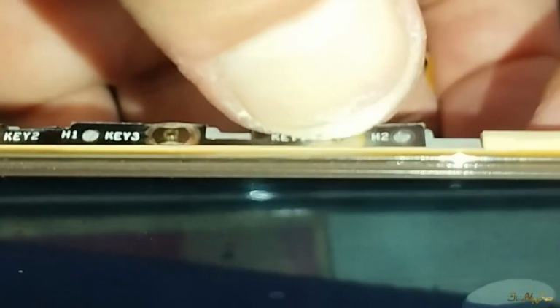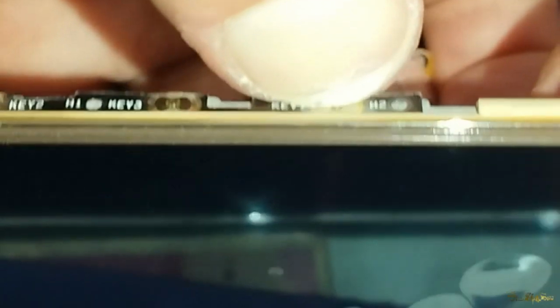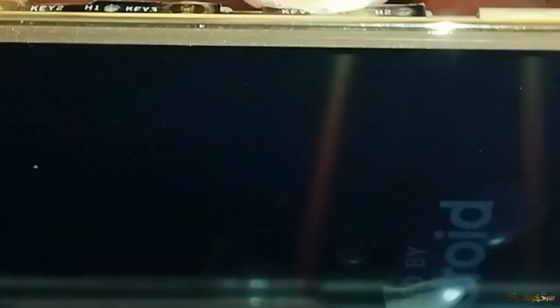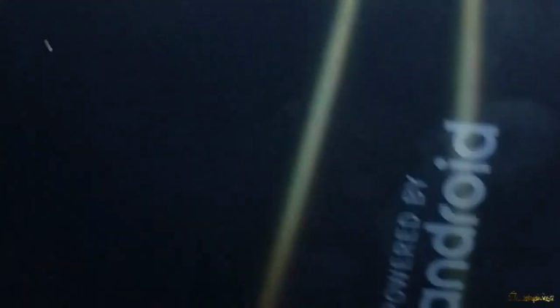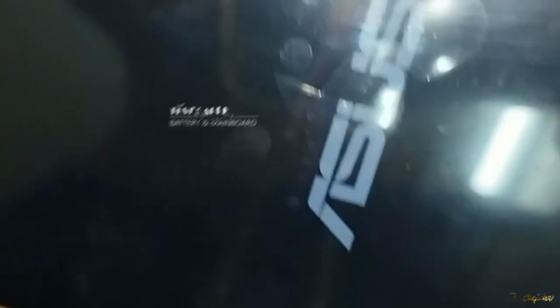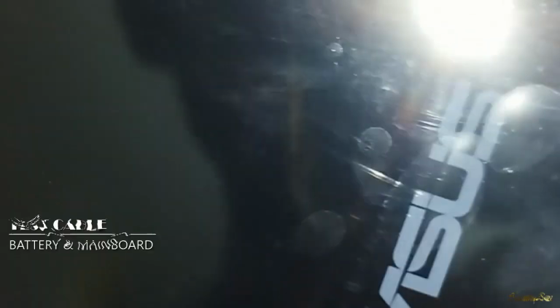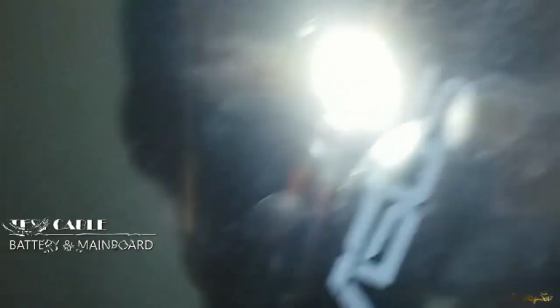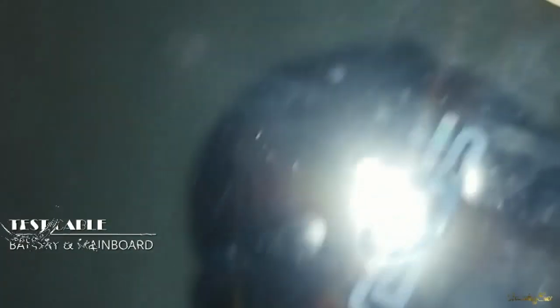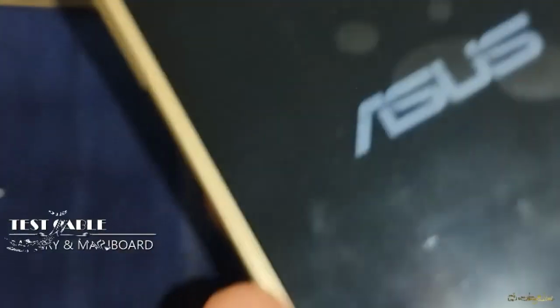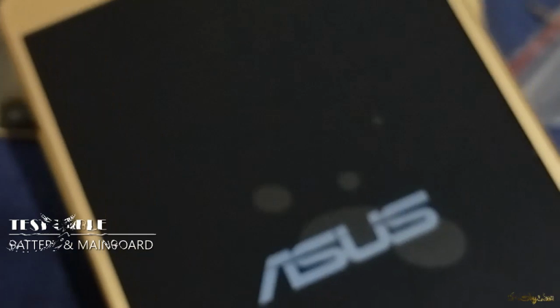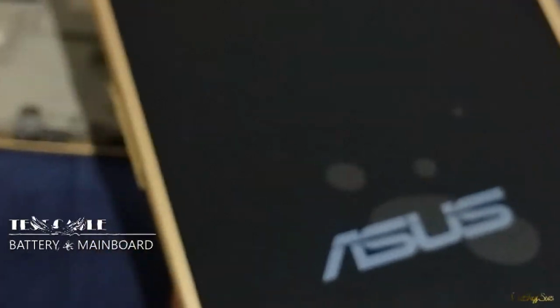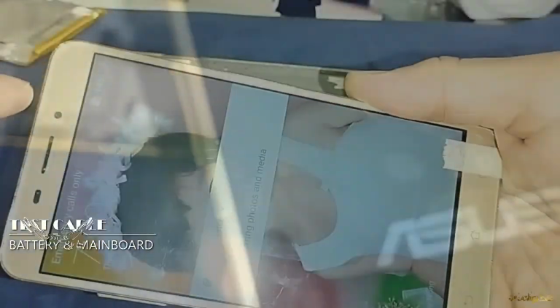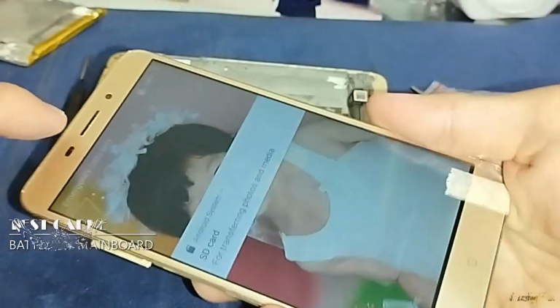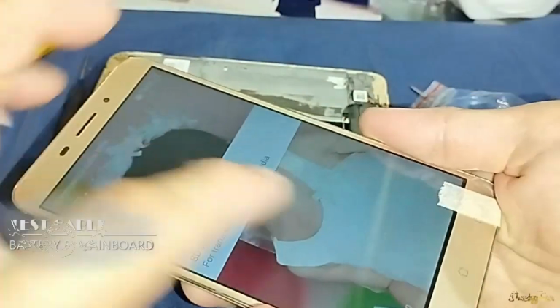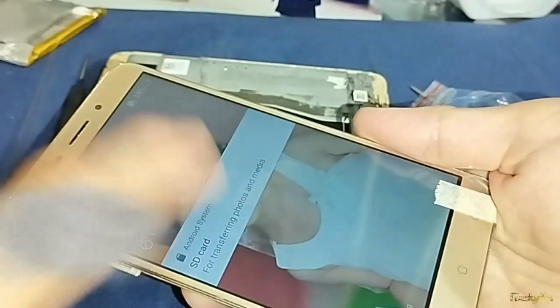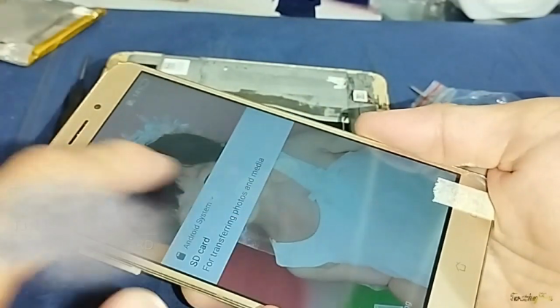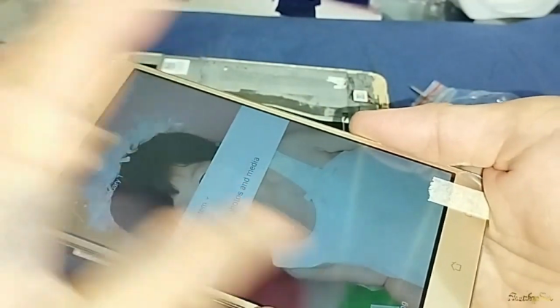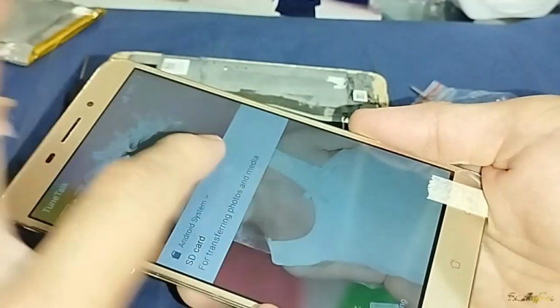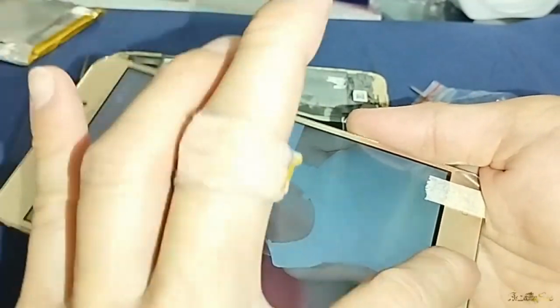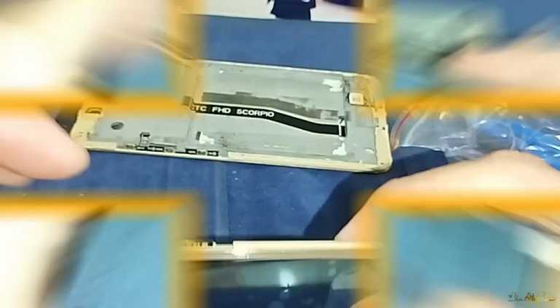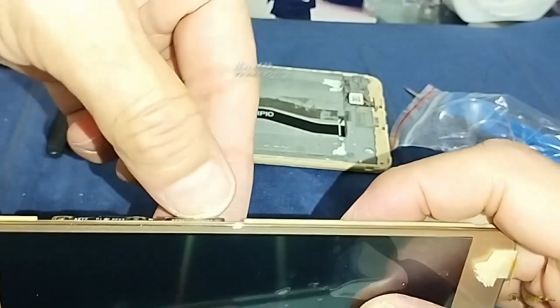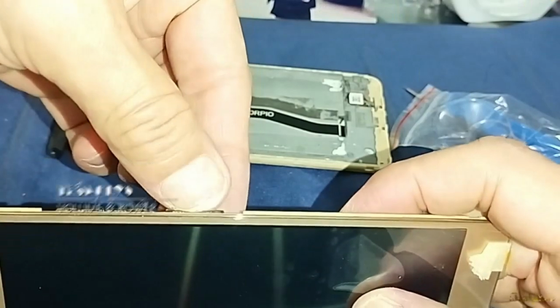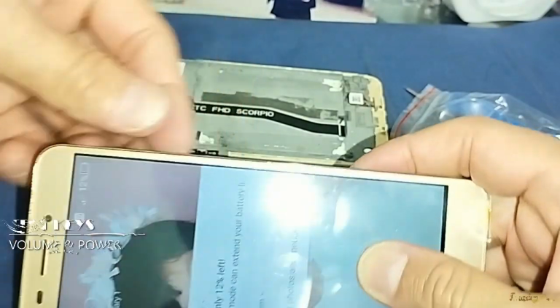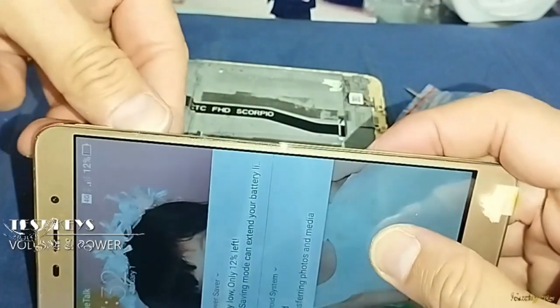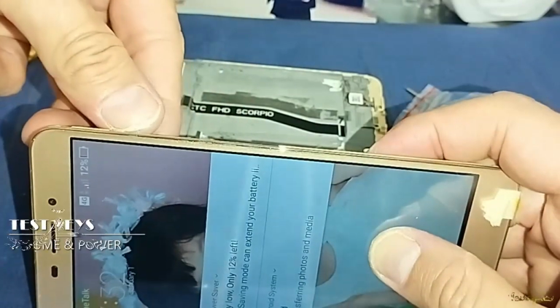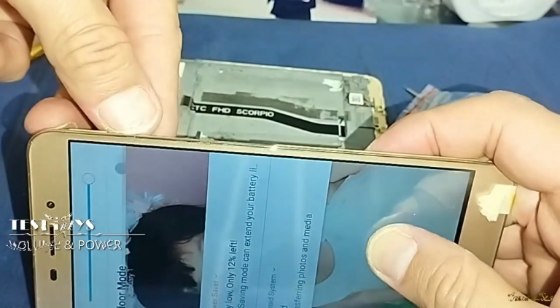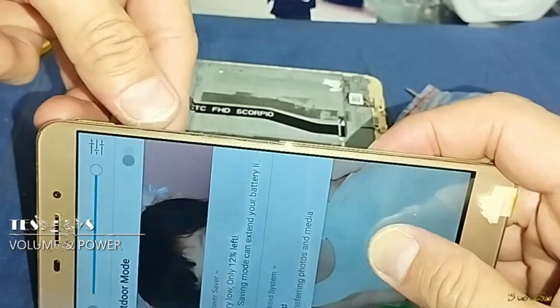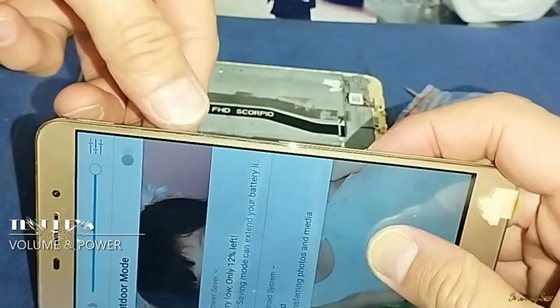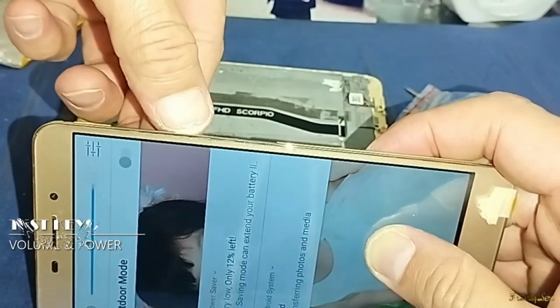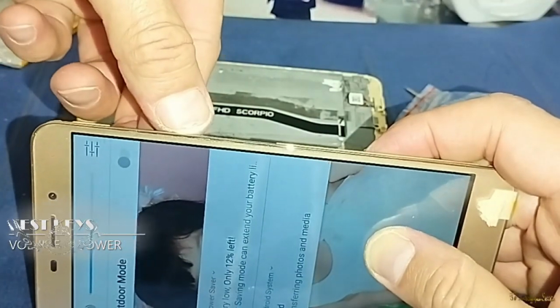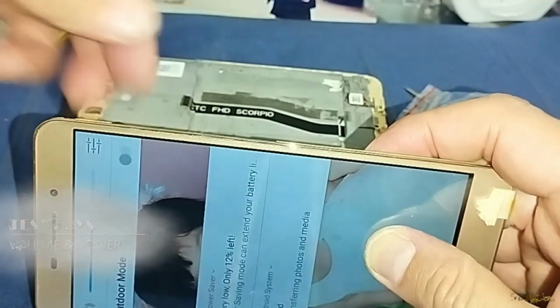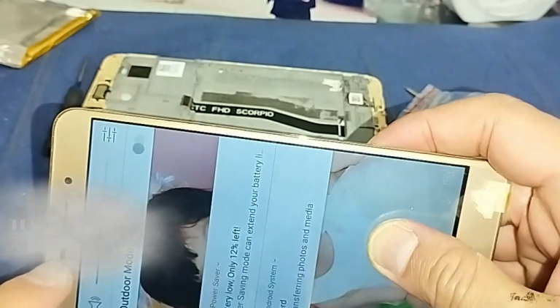Oh my God, oh goodness — look at that, I got it to work! Oh goodness — can I touch? Oh, touch is not working. Yeah, I'm going to try one more time on the connector. Yeah, it's working — it's moving!